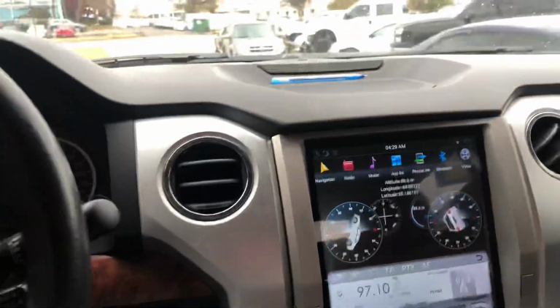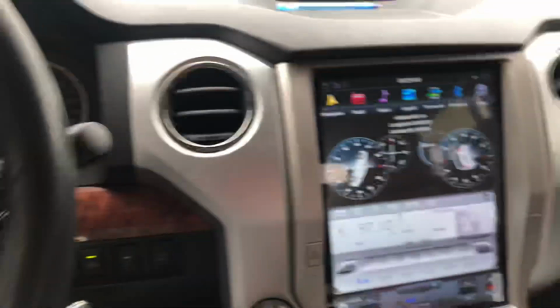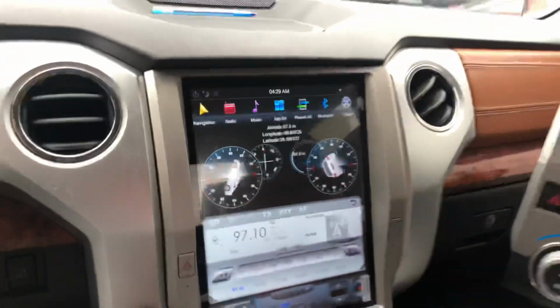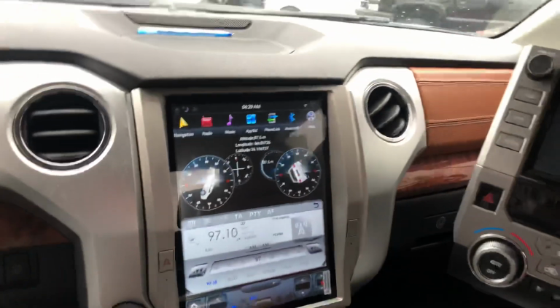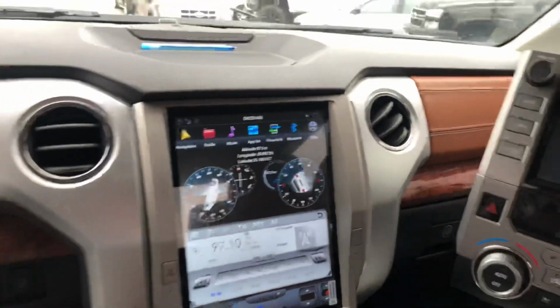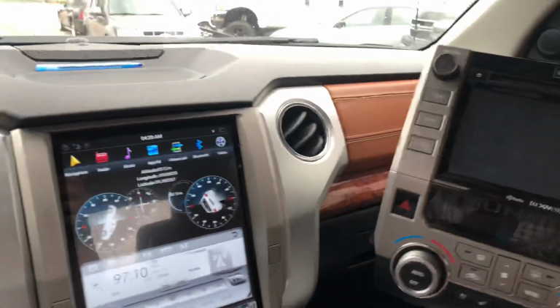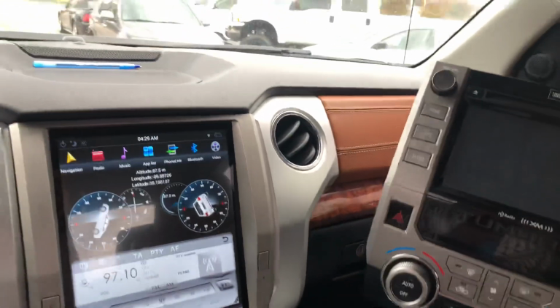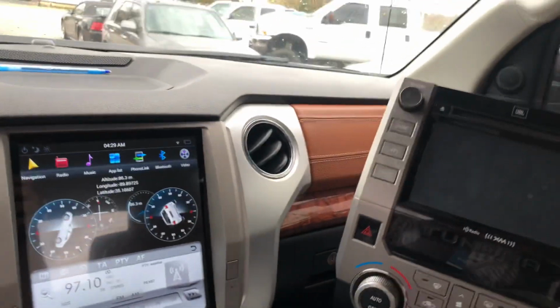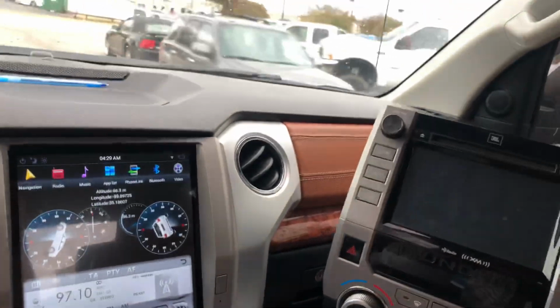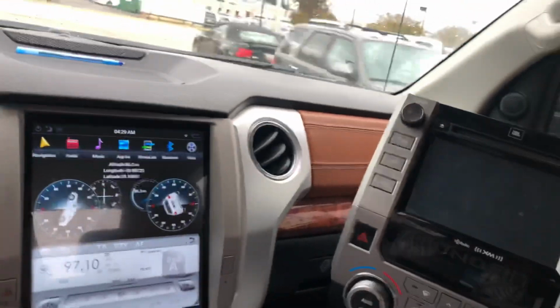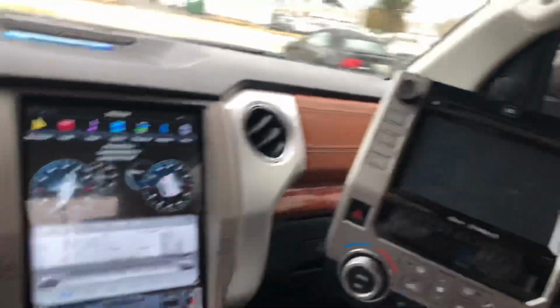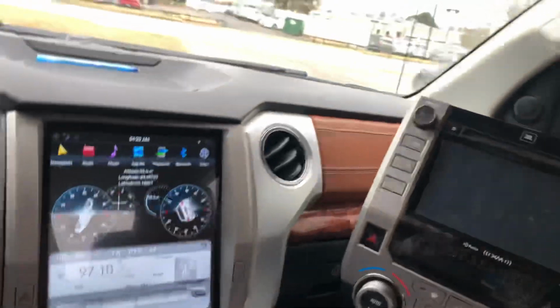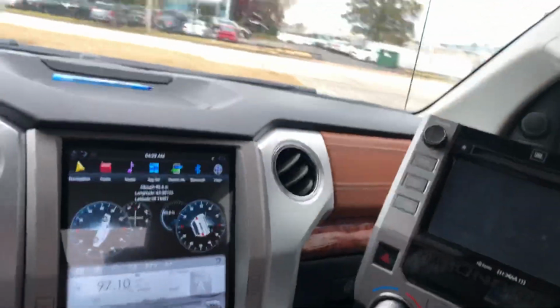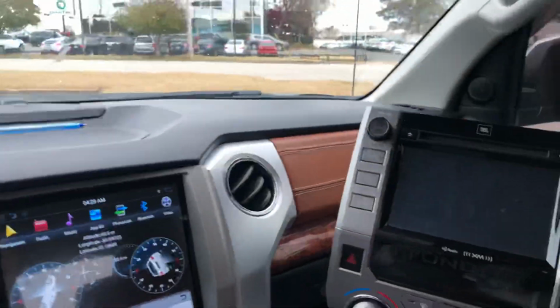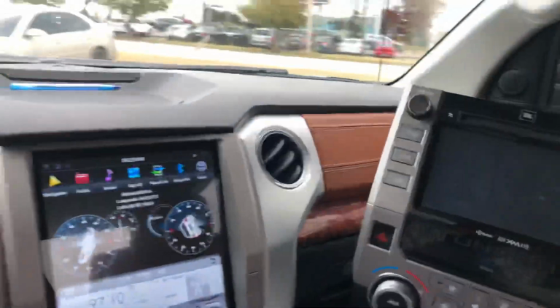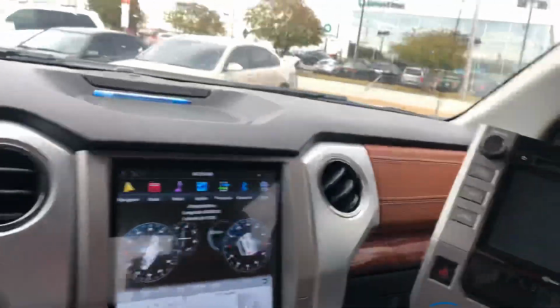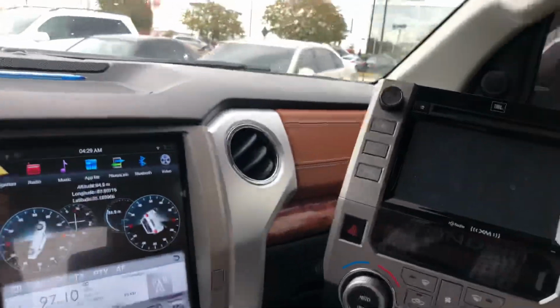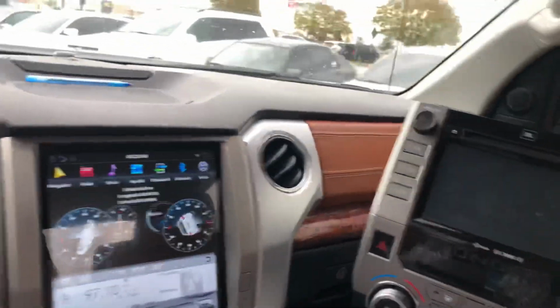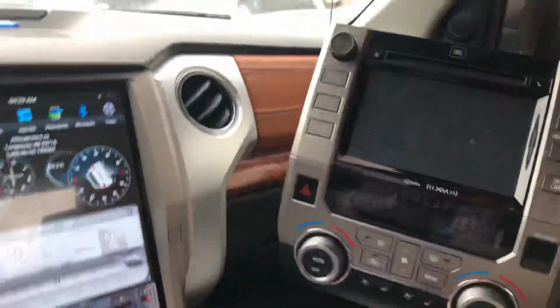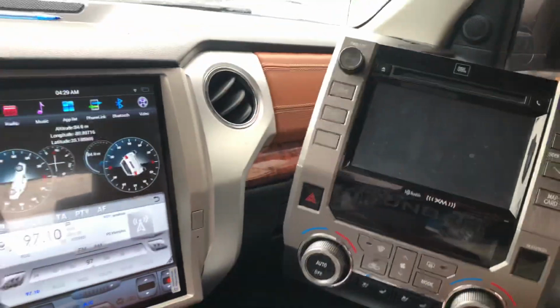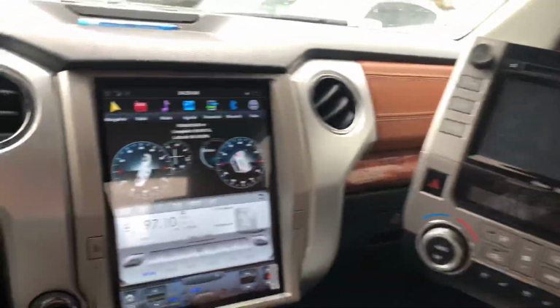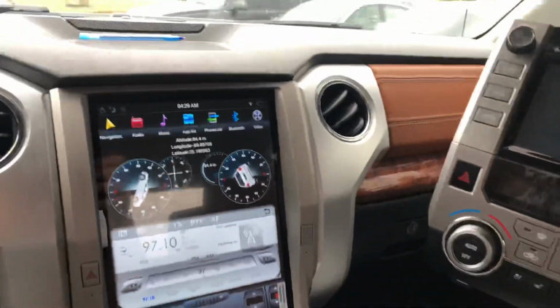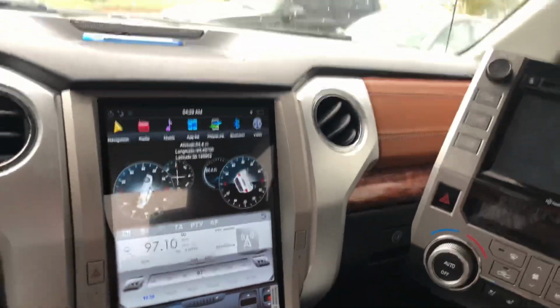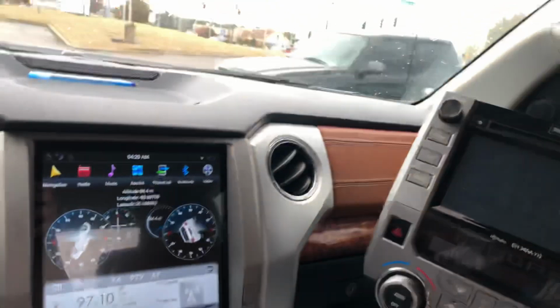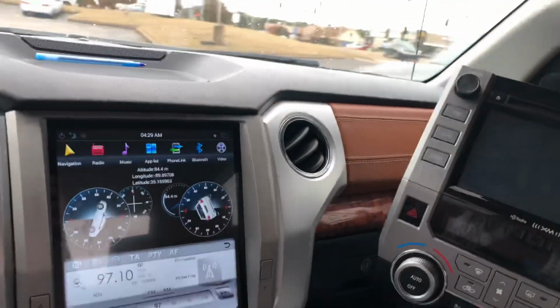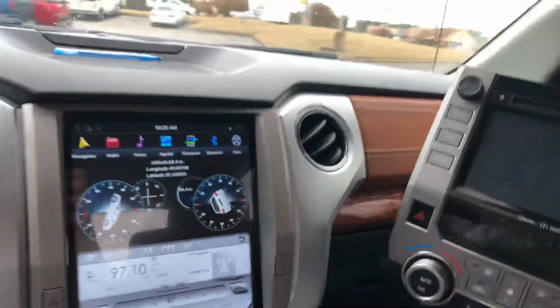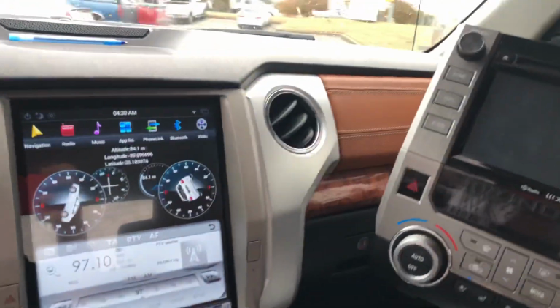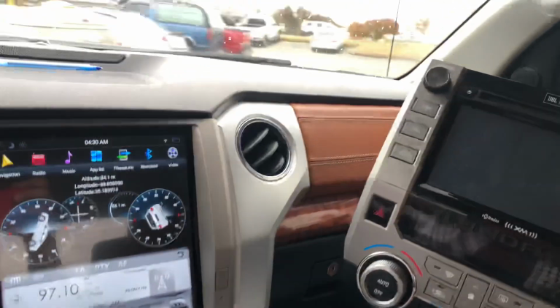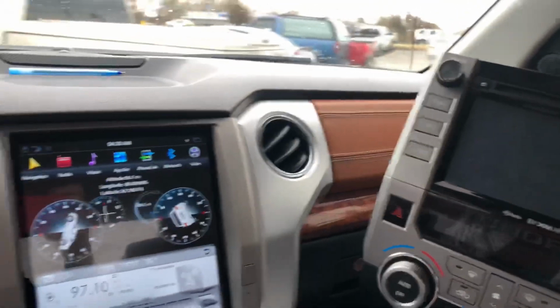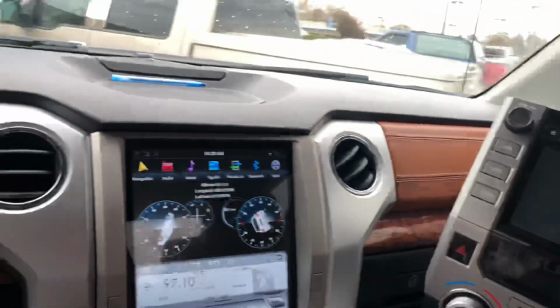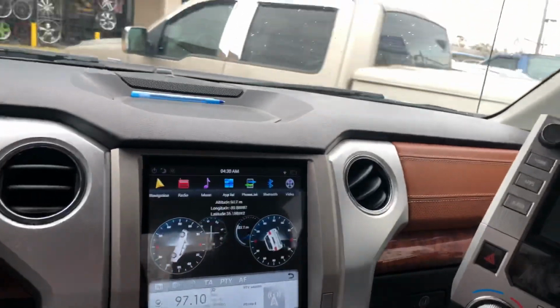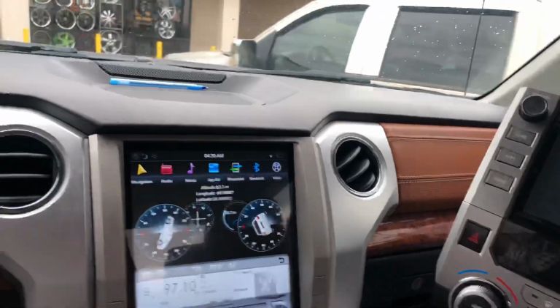This tablet connects to the factory data ports and the OBD port, so I can get door trigger, tire pressure sensor information, along with RPMs and everything that goes with that package.